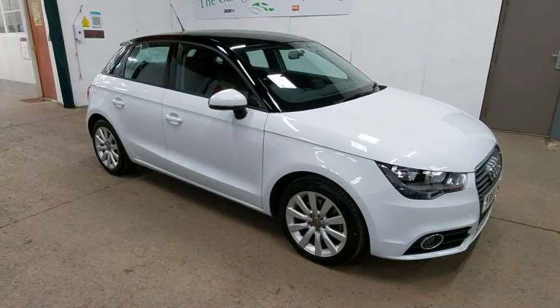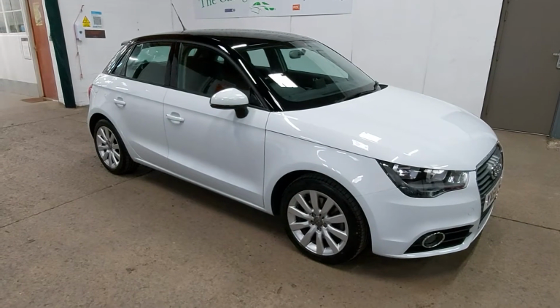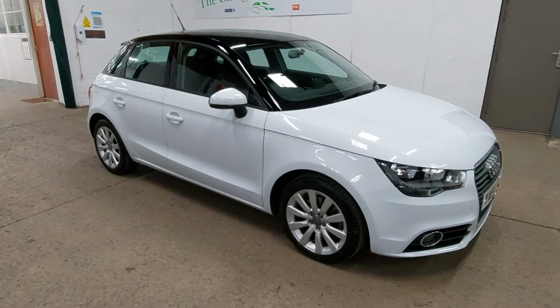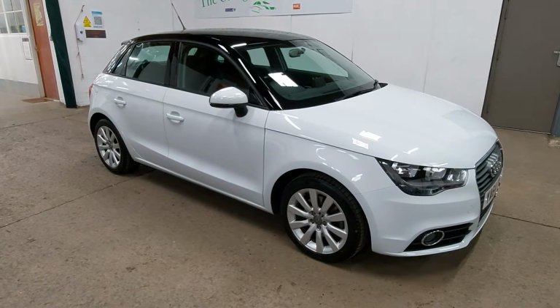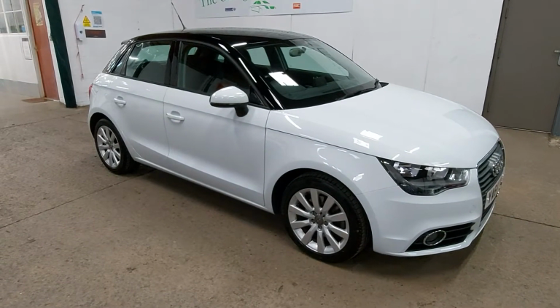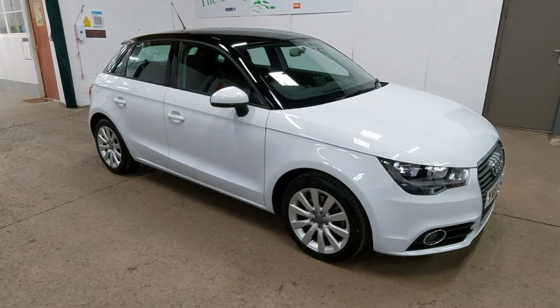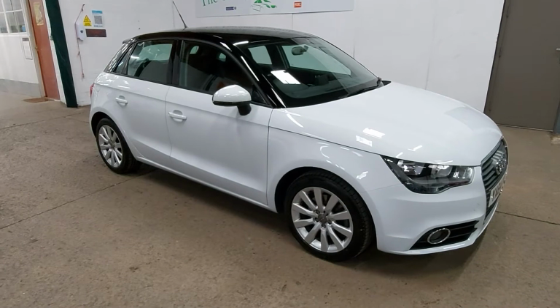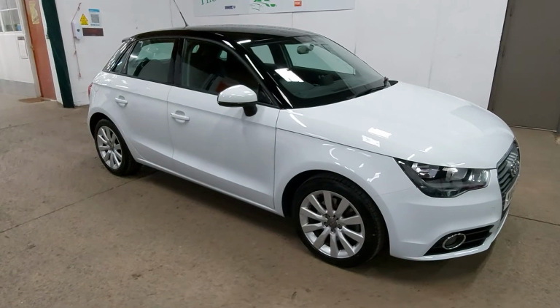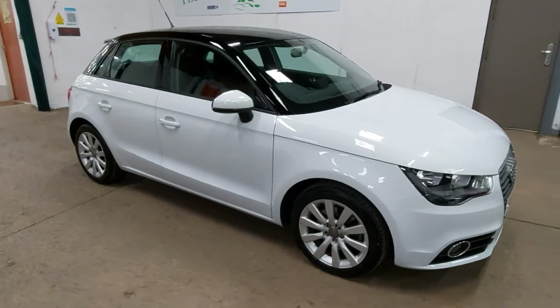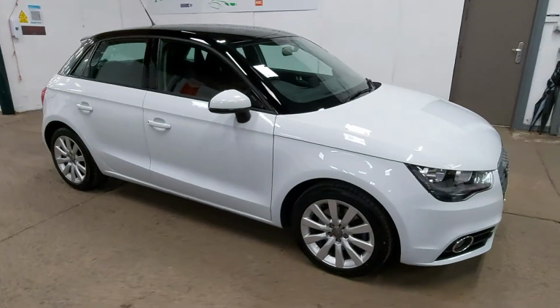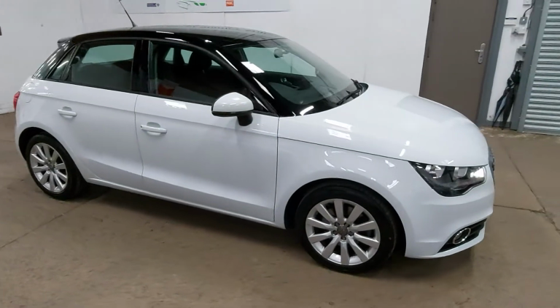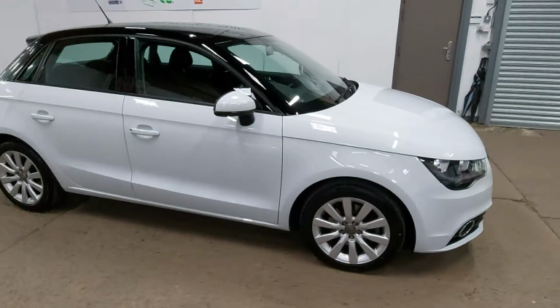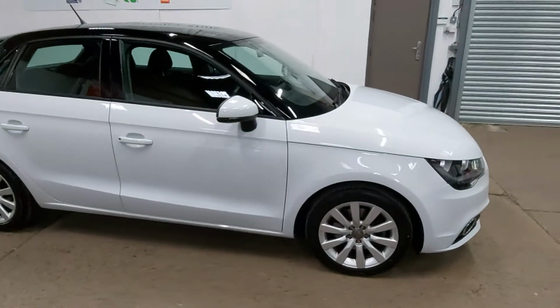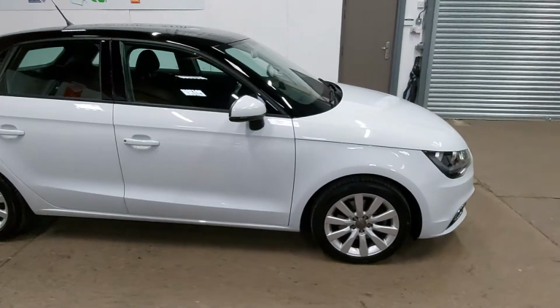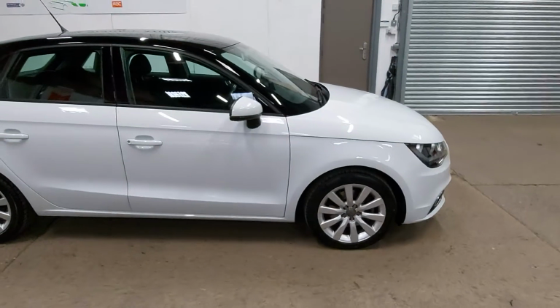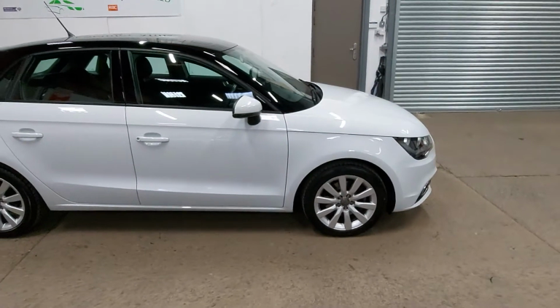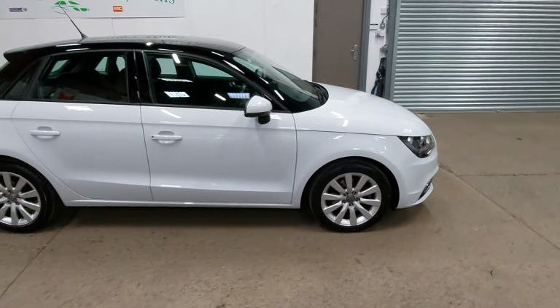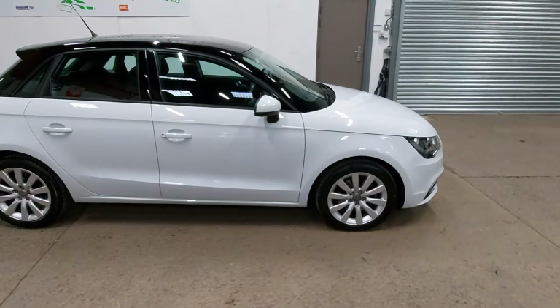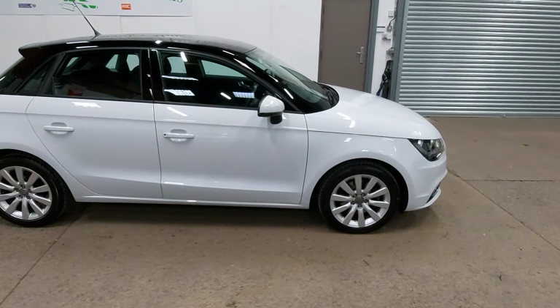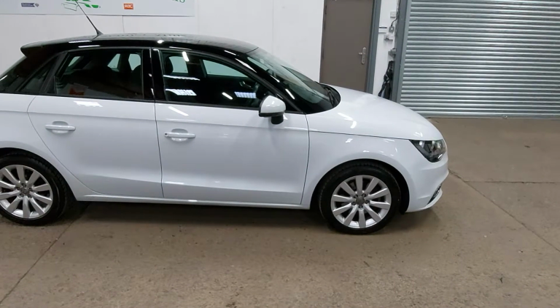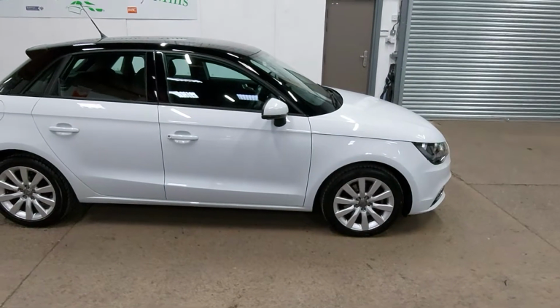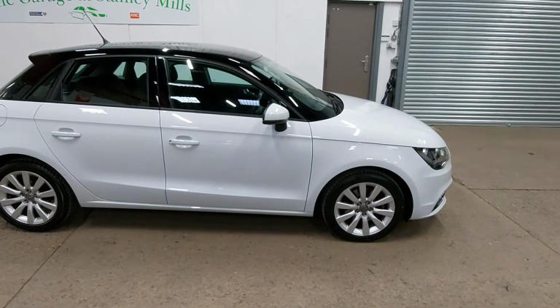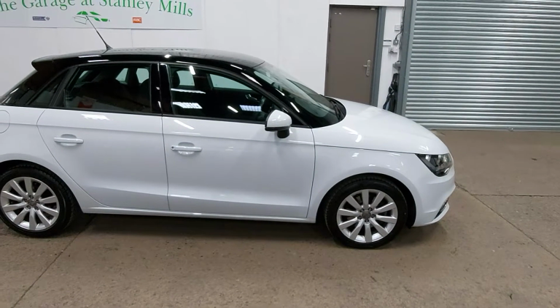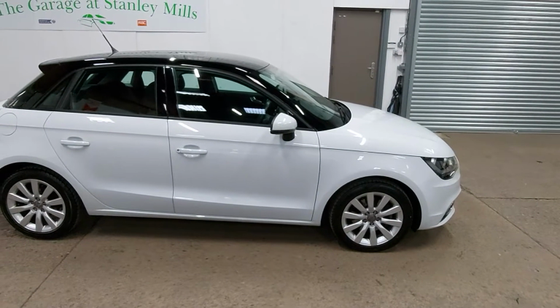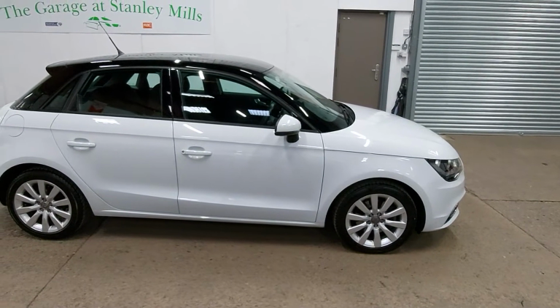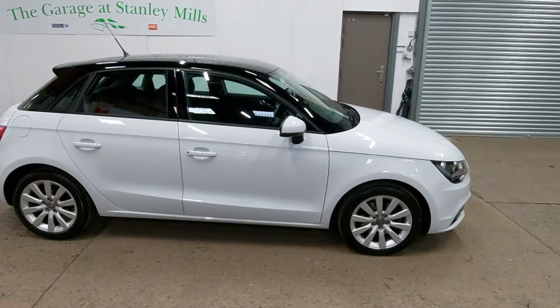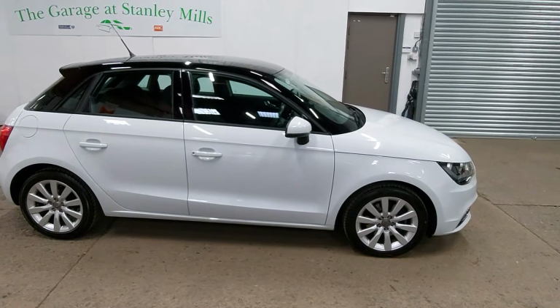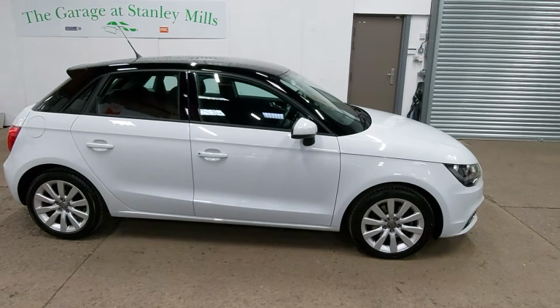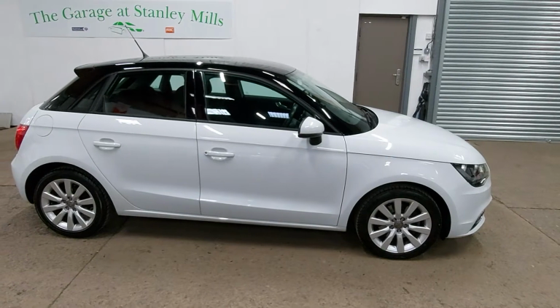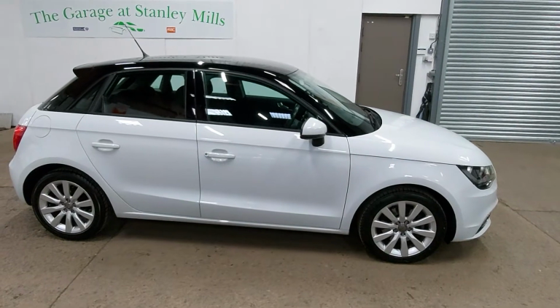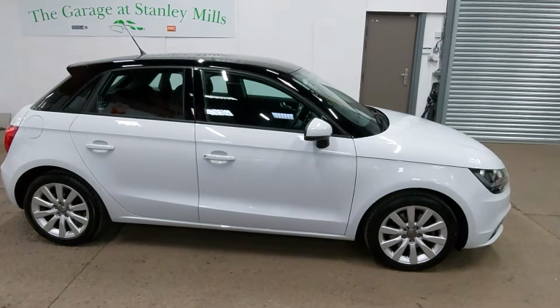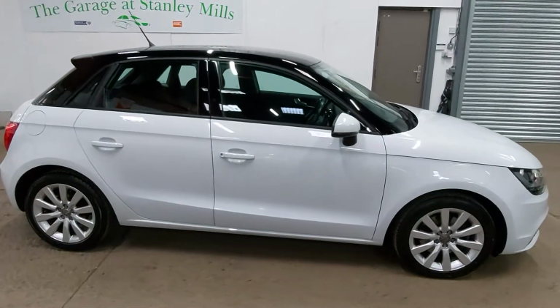So, two owner car. First owner had it for just under 12 months, and it's been one lady owner since then. We took it in part exchange from its last owner — she bought an Audi A3 from us. Really, really pretty little car.